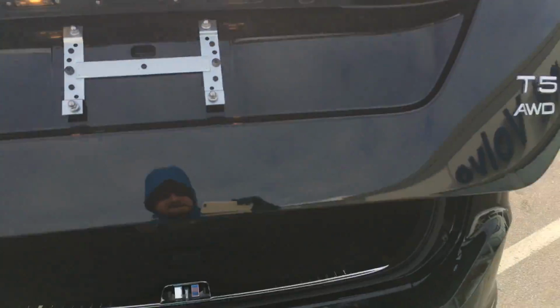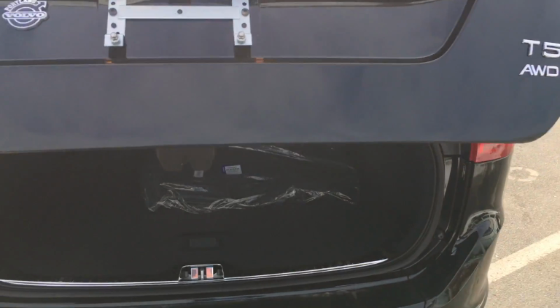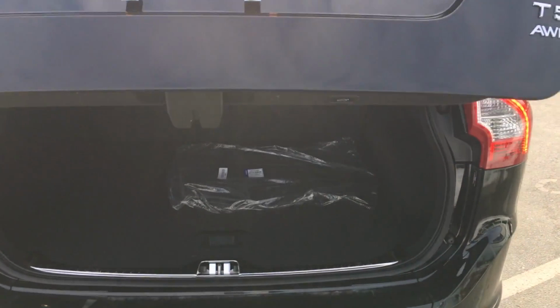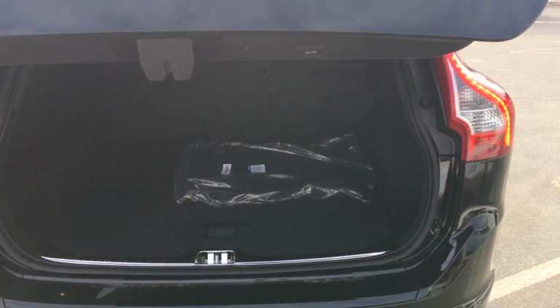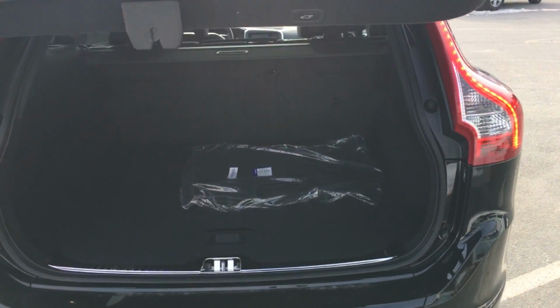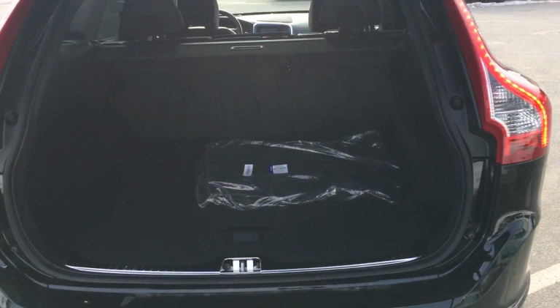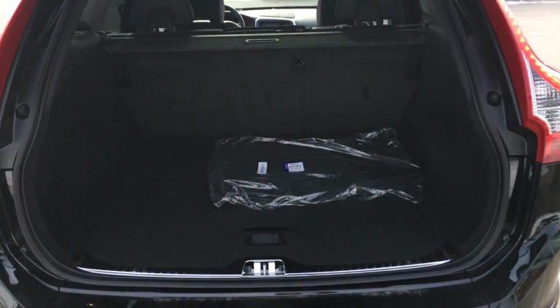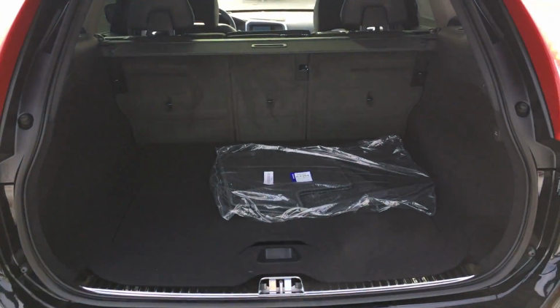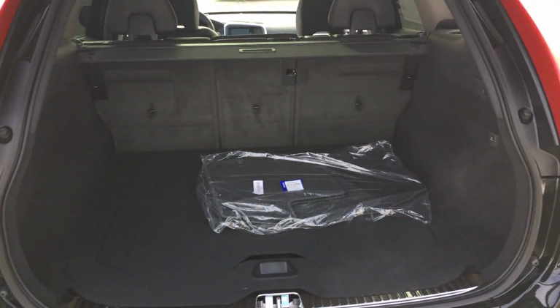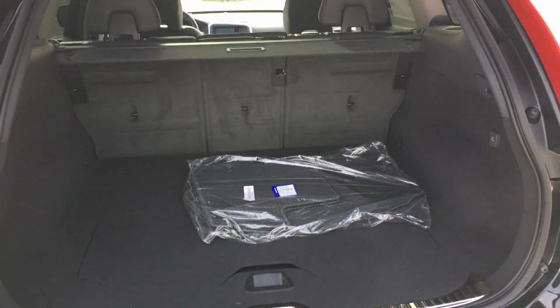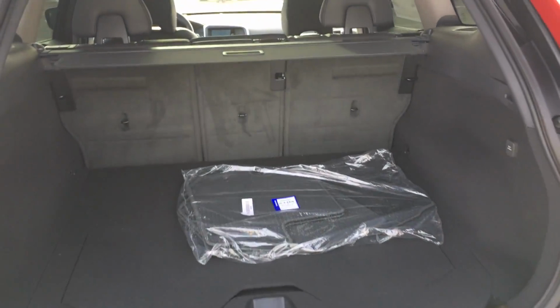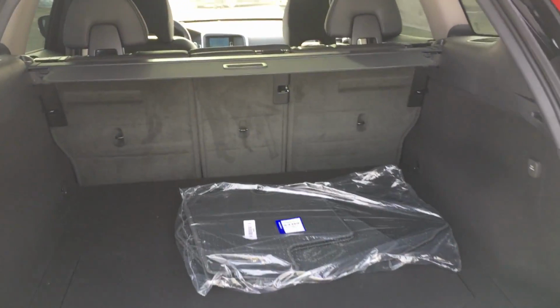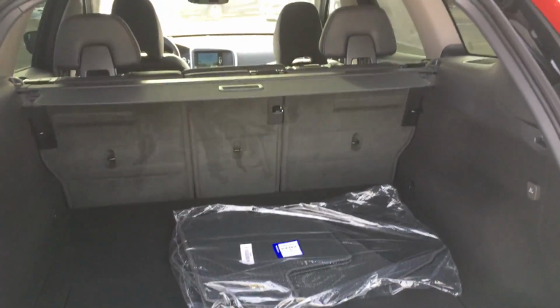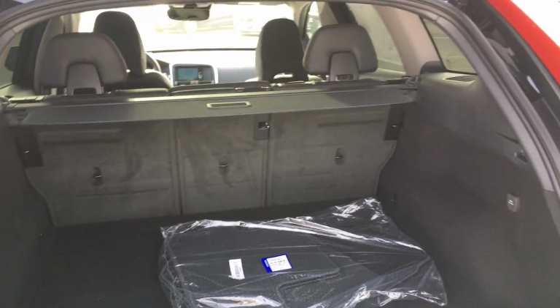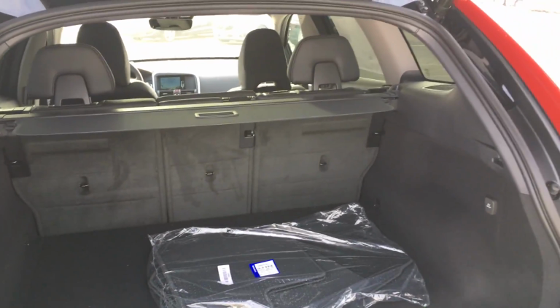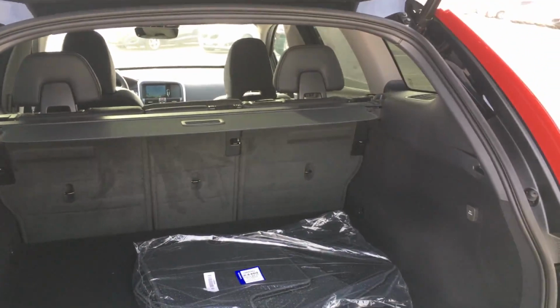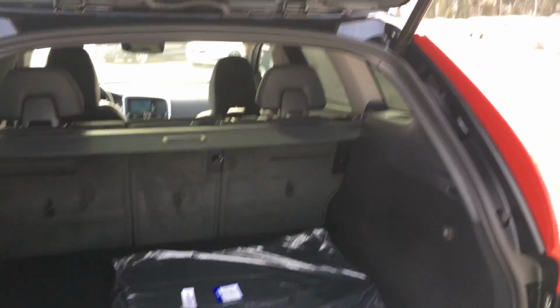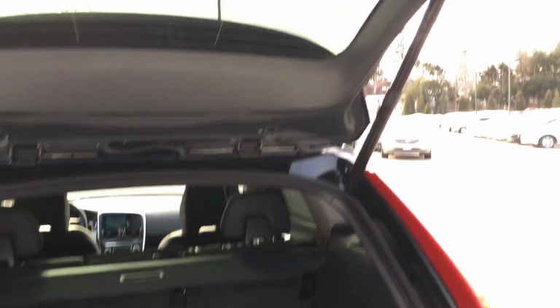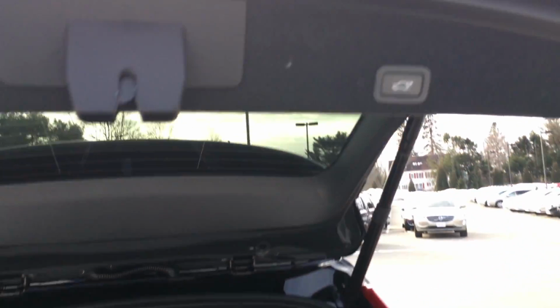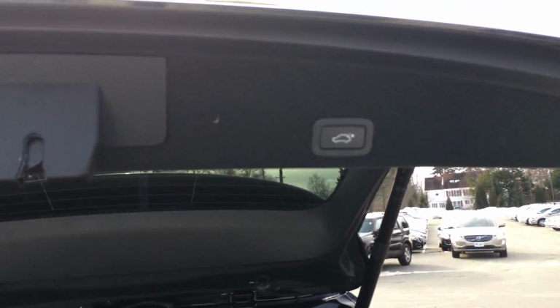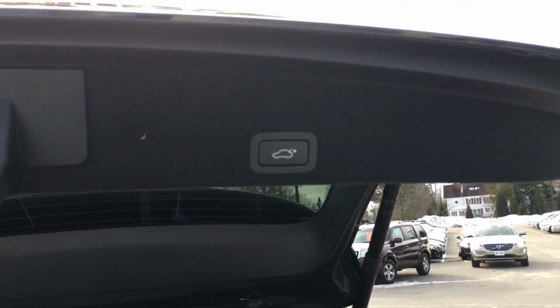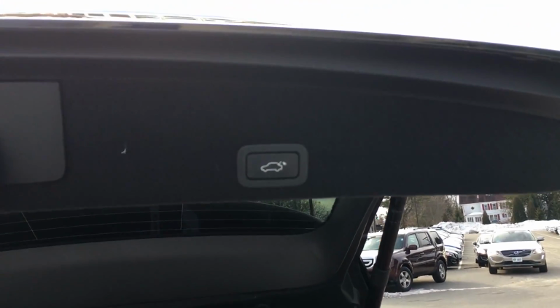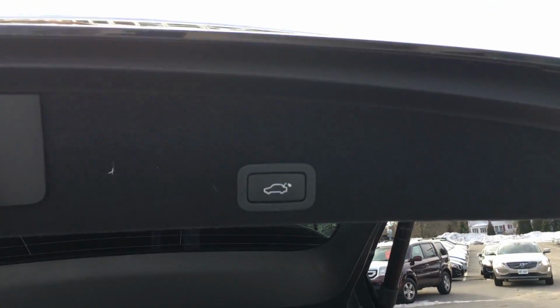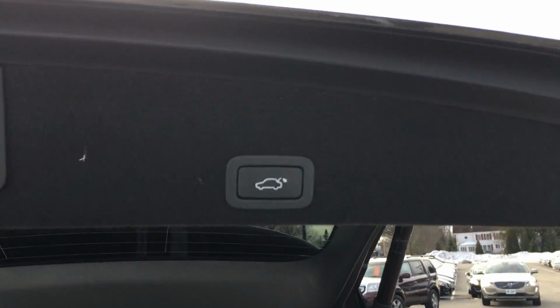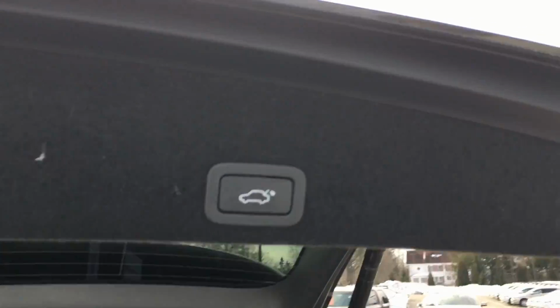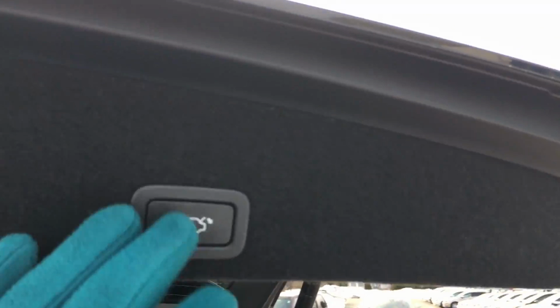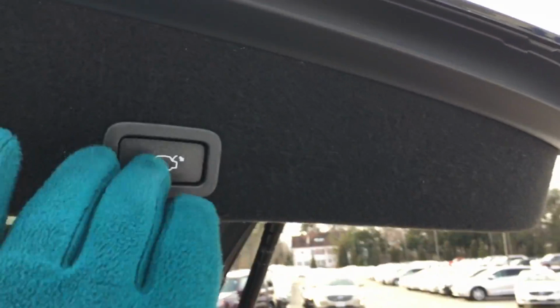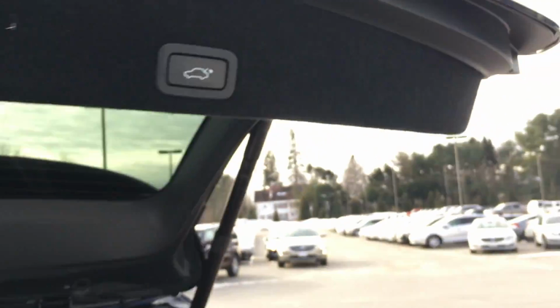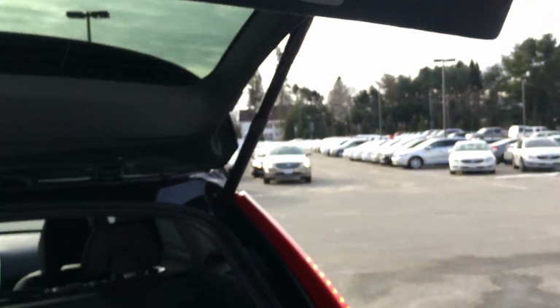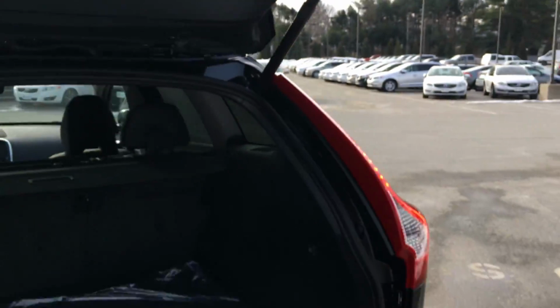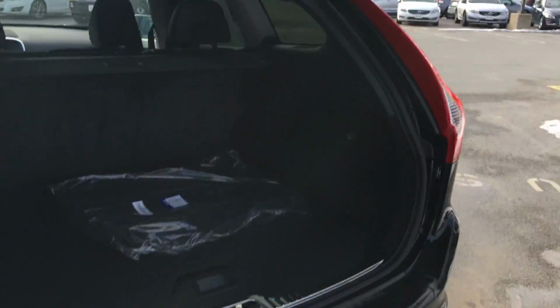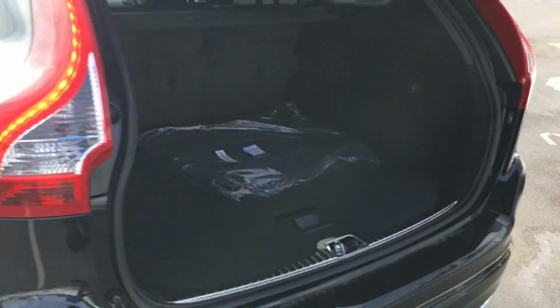It's got the technology package, so adaptive cruise control, roadside sign reader, driver alert, distance control, and the power tailgate right there.